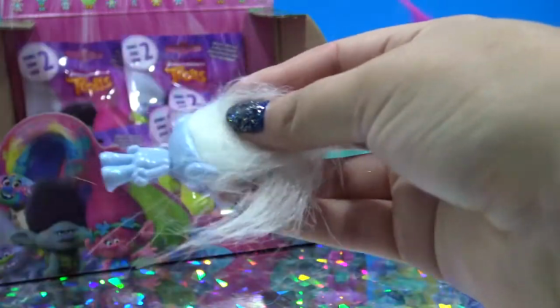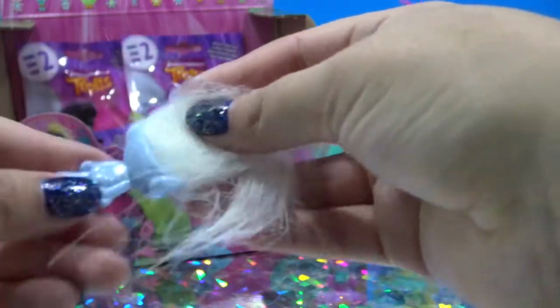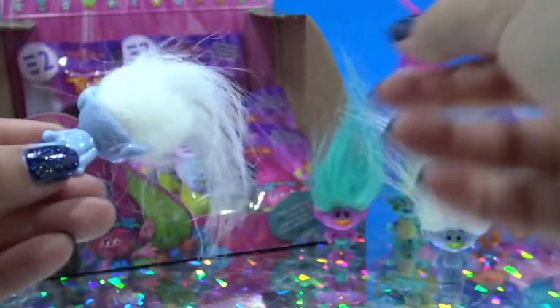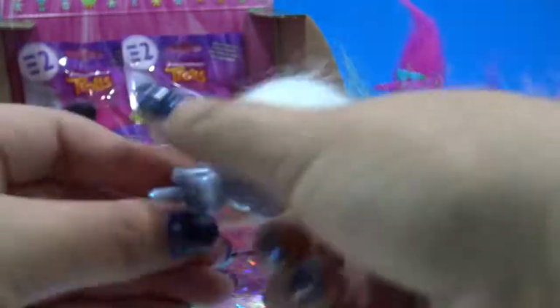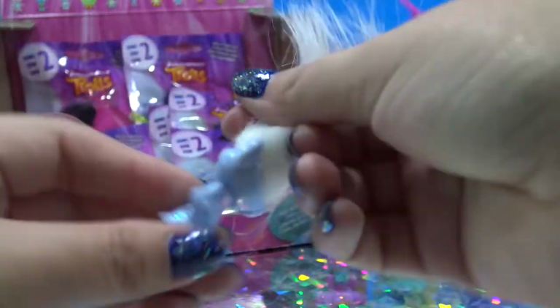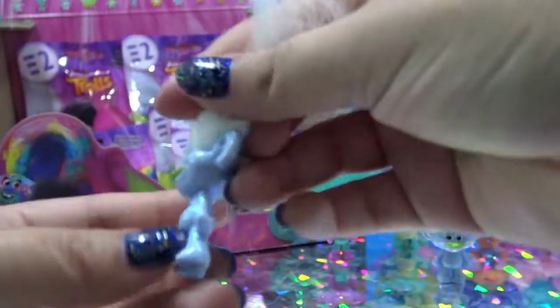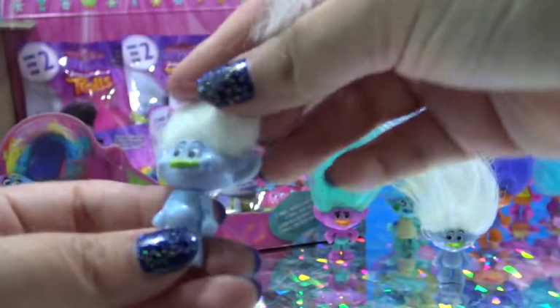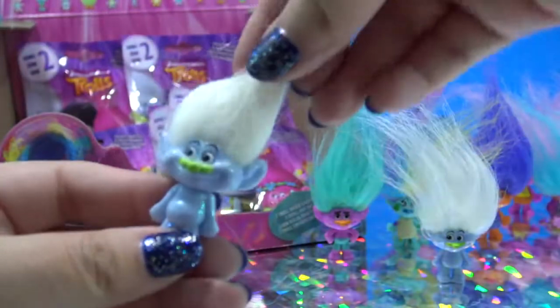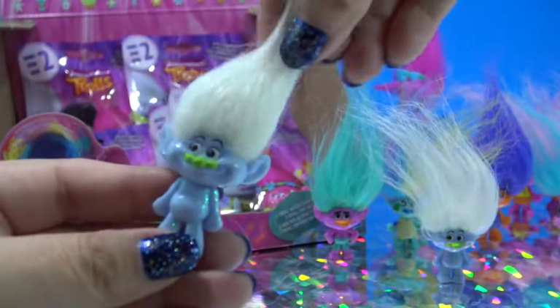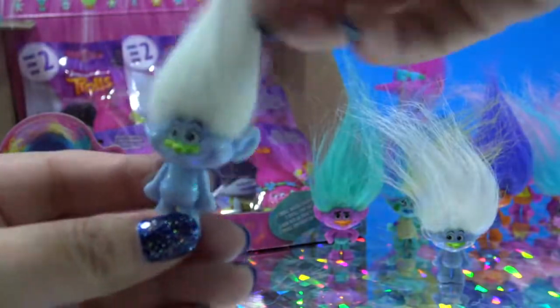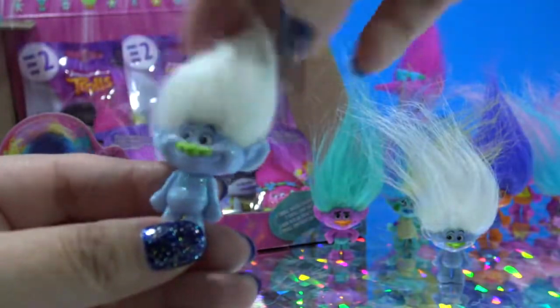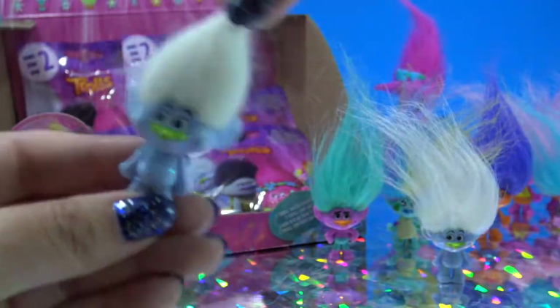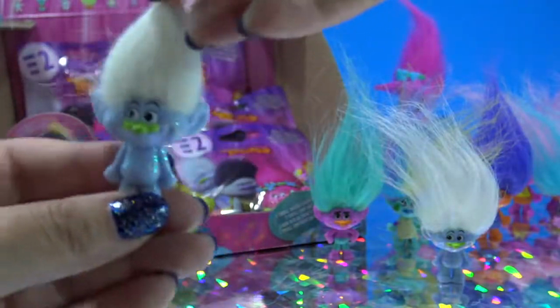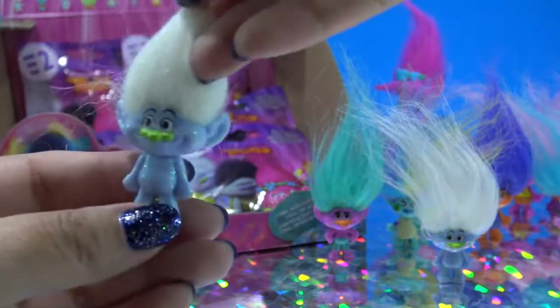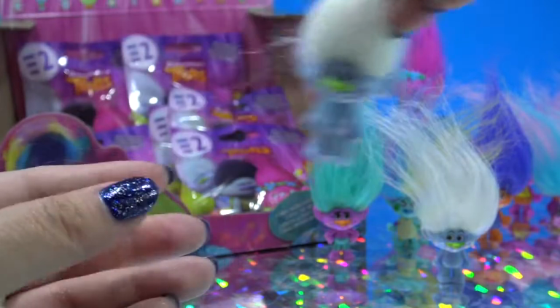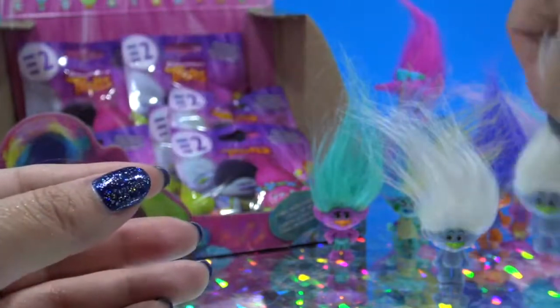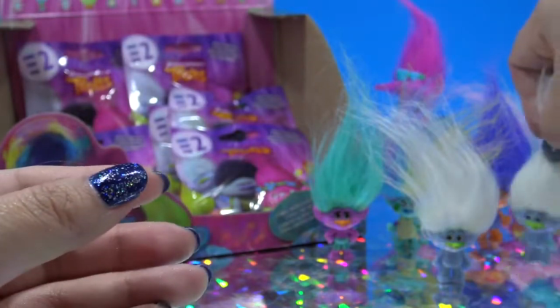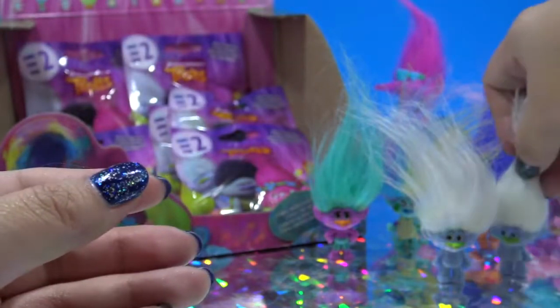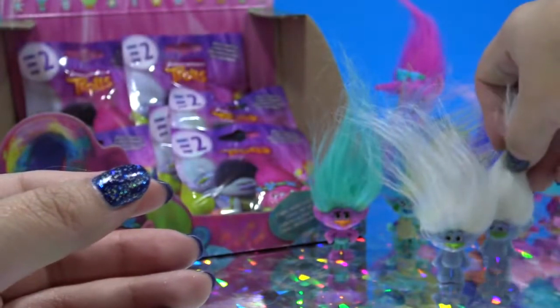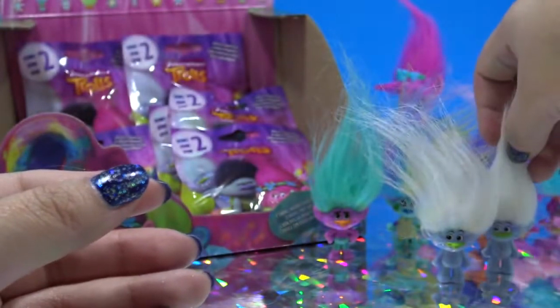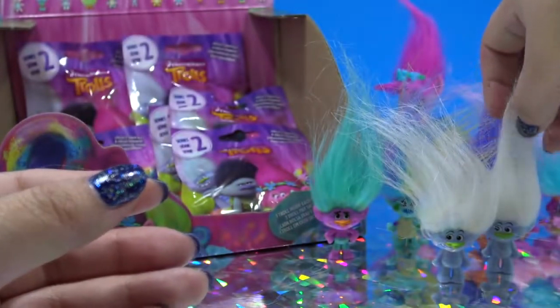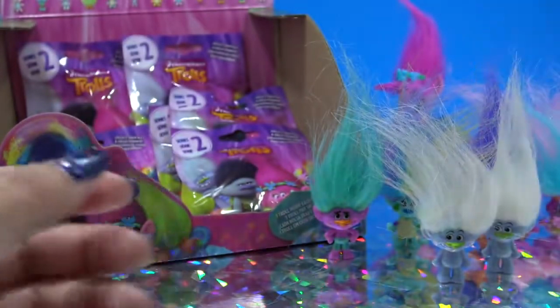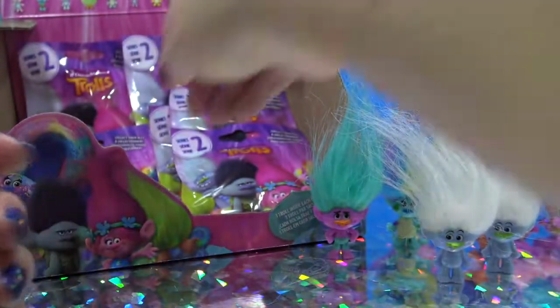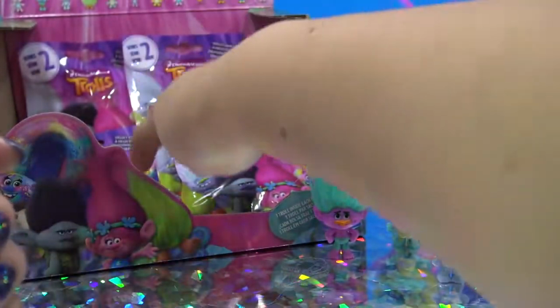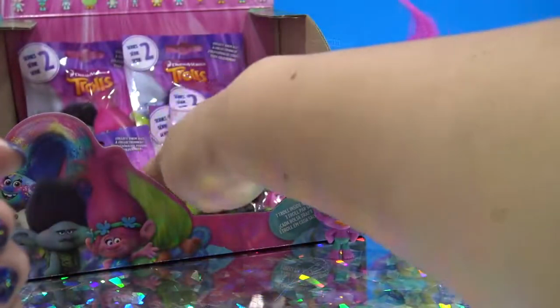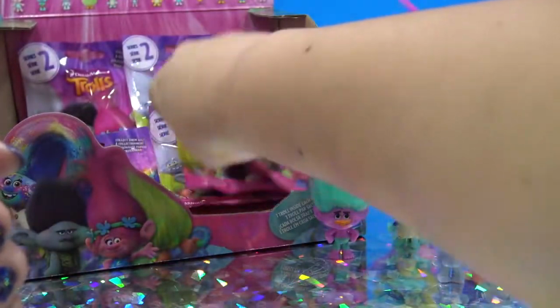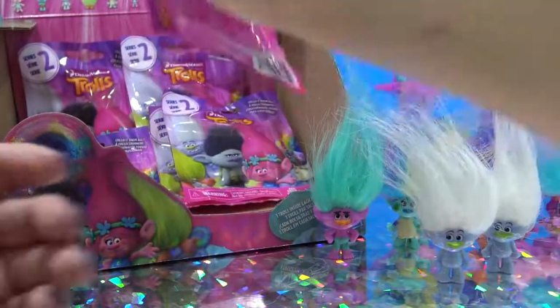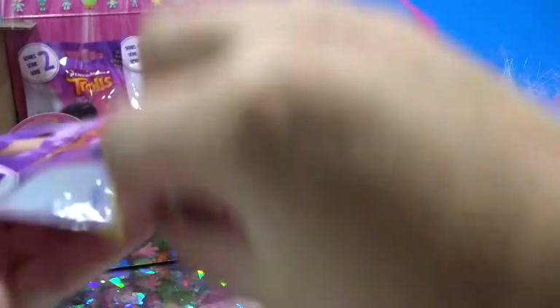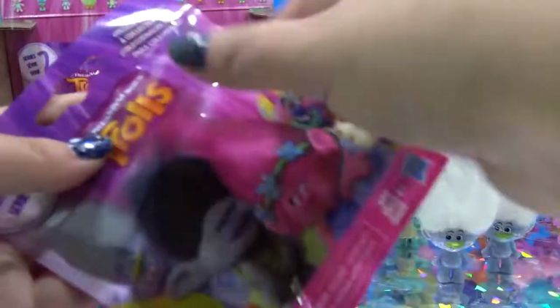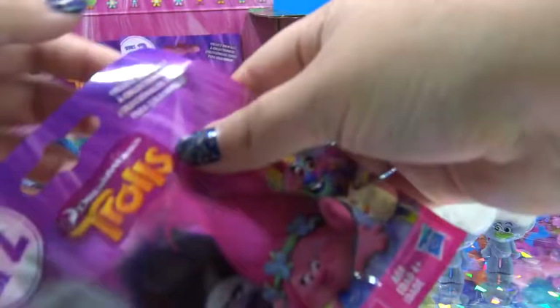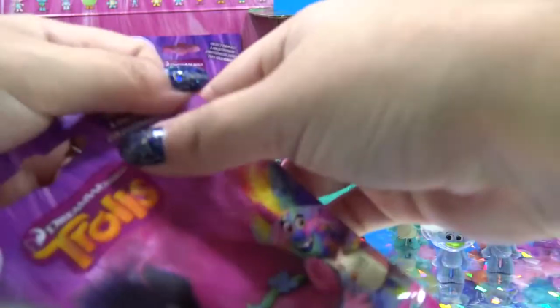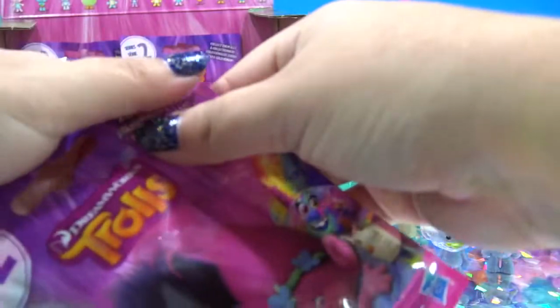Oh my gosh, it's another Guy Diamond. But that's a pretty cool dupe. I'm not mad about that one either.